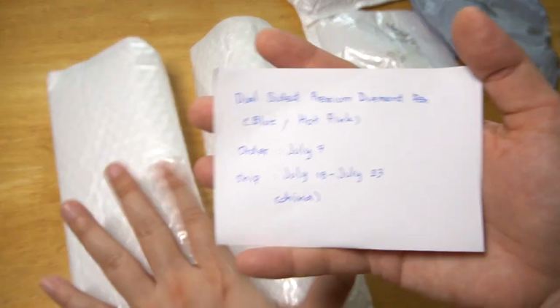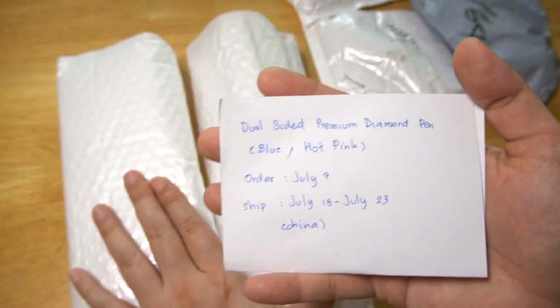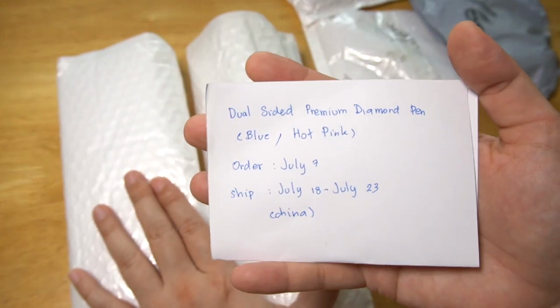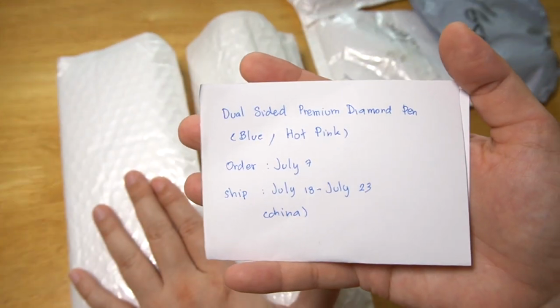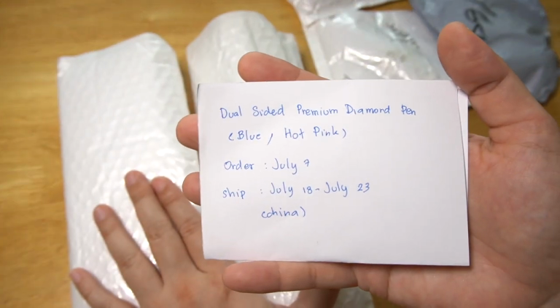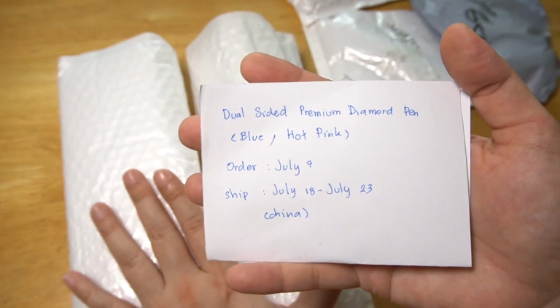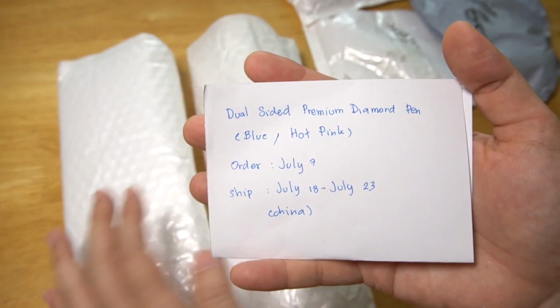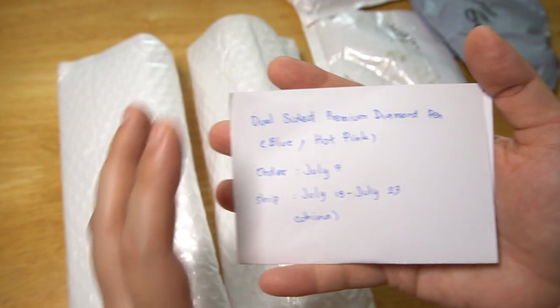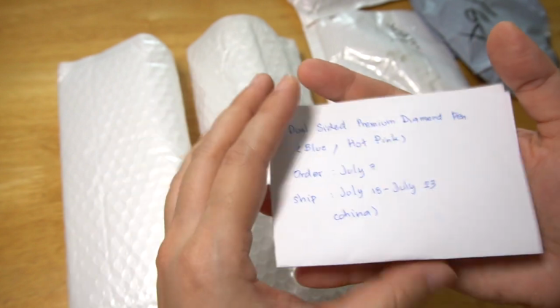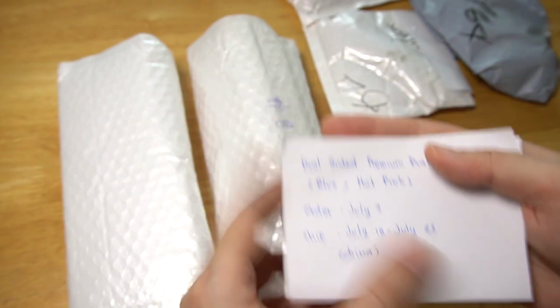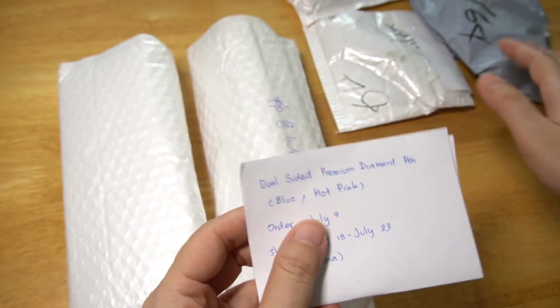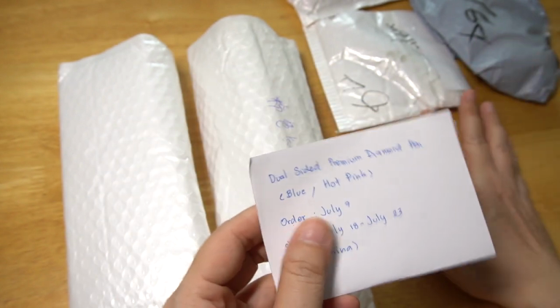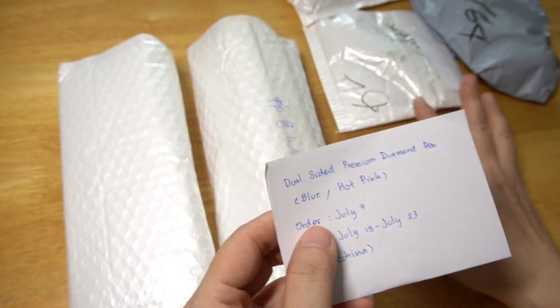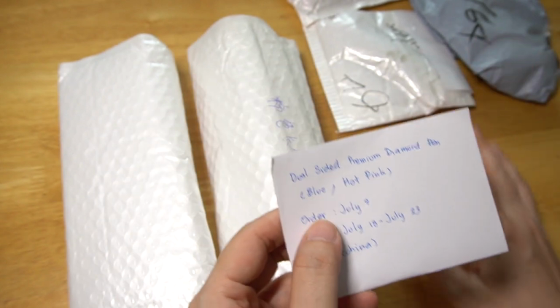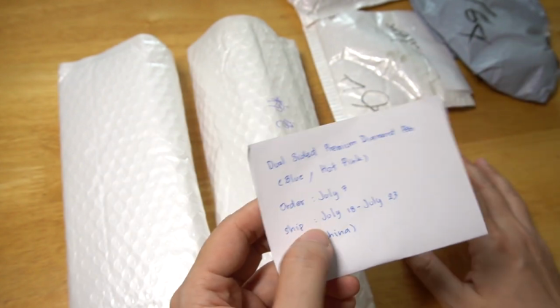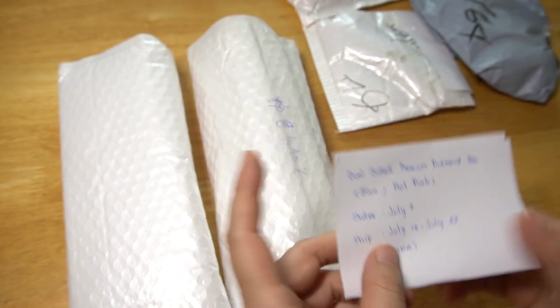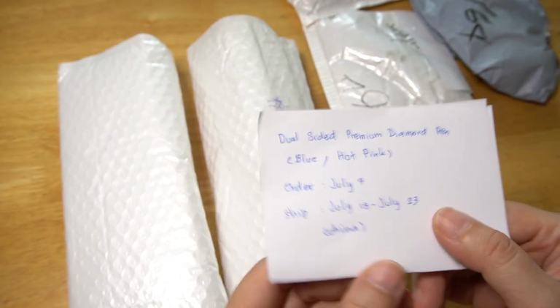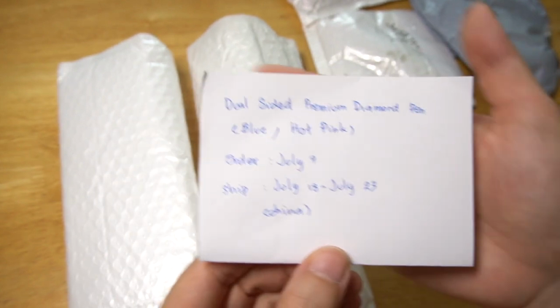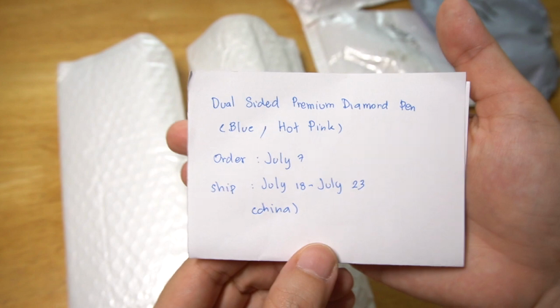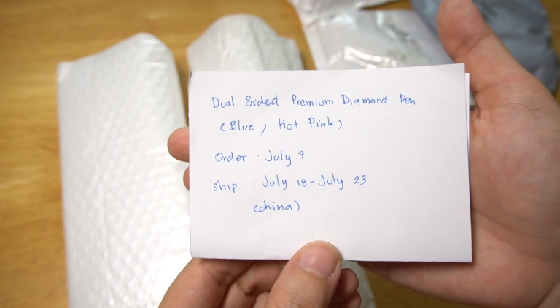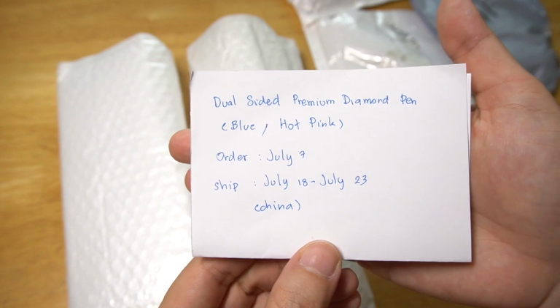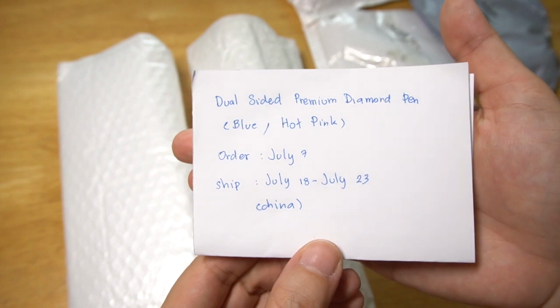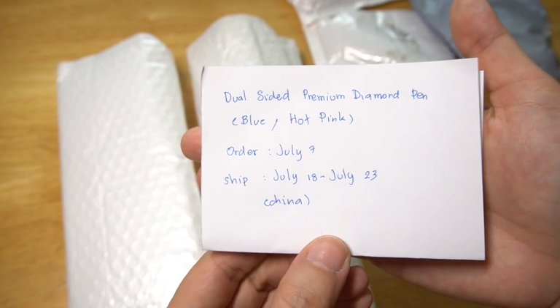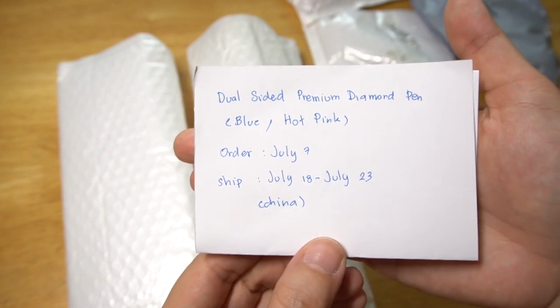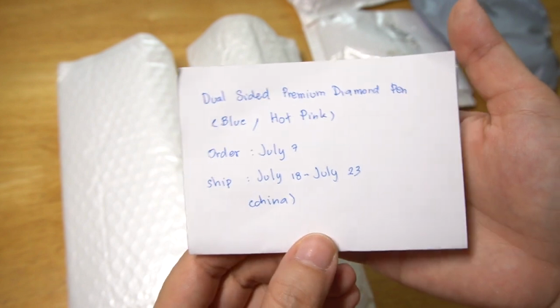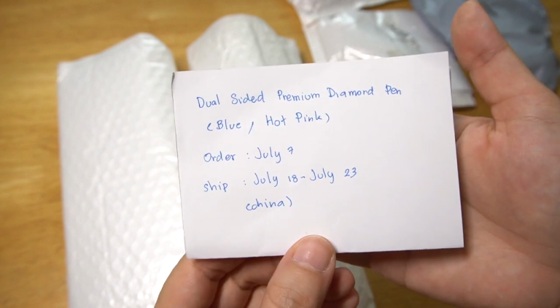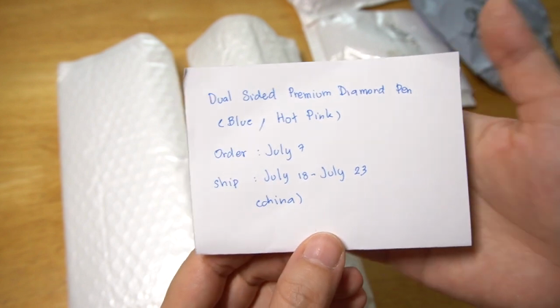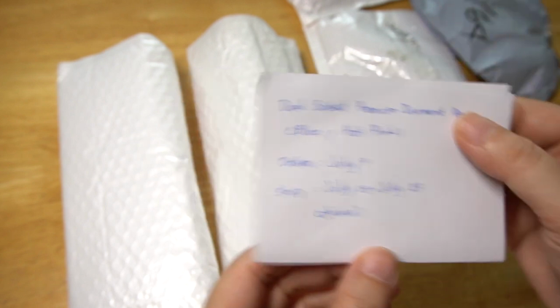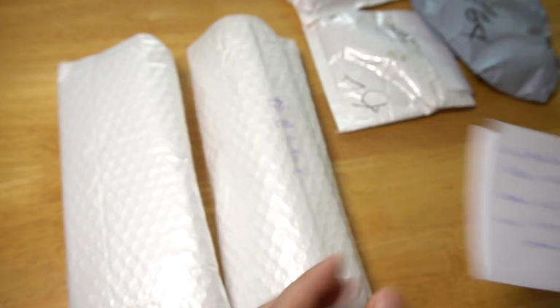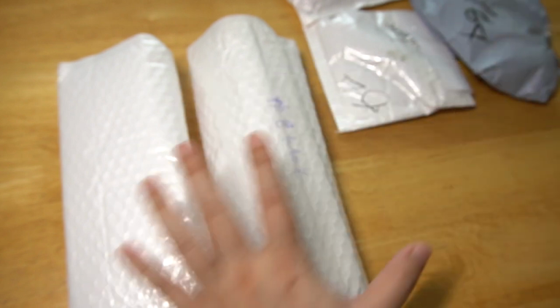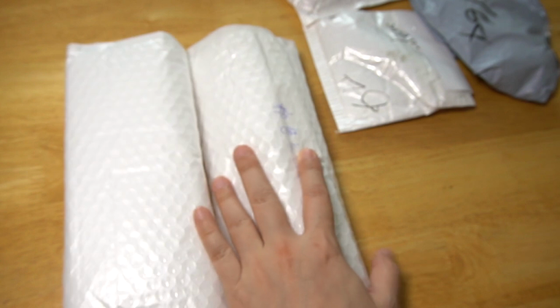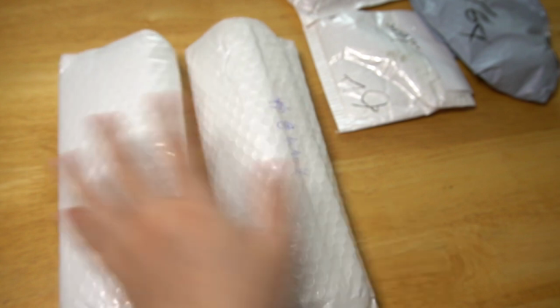And this dual-size premium pen, ordered on July 7th and shipped July 18th to the 23rd from China.